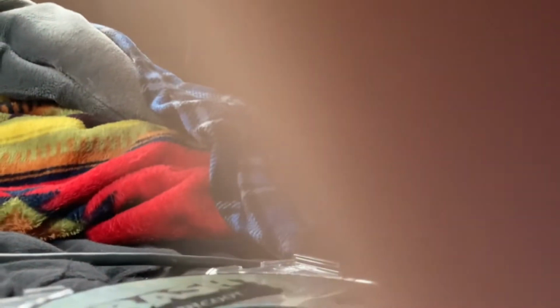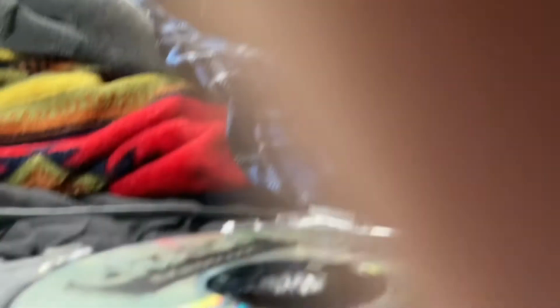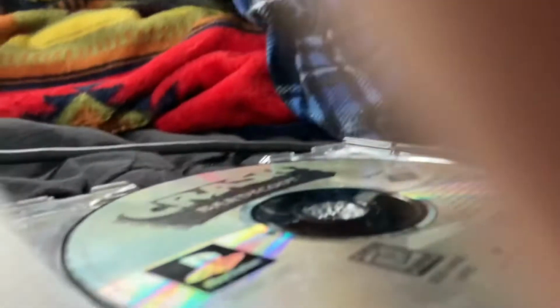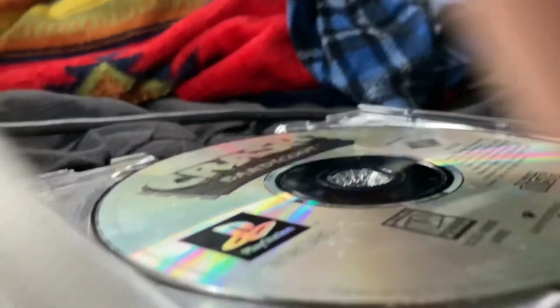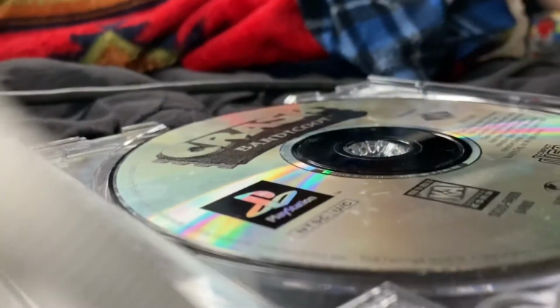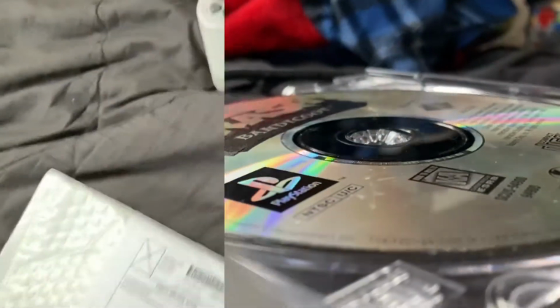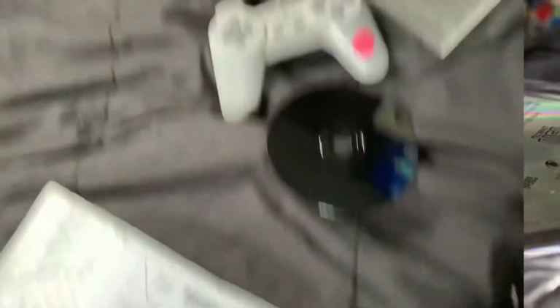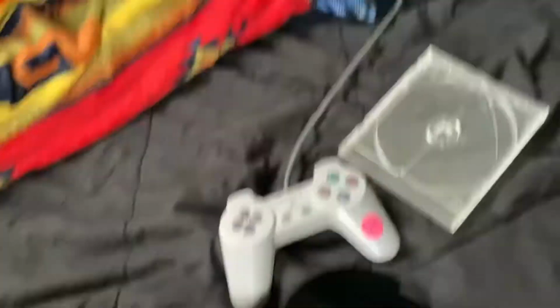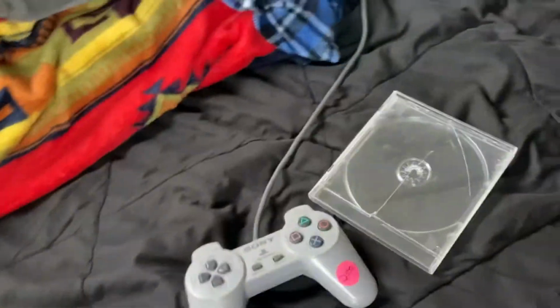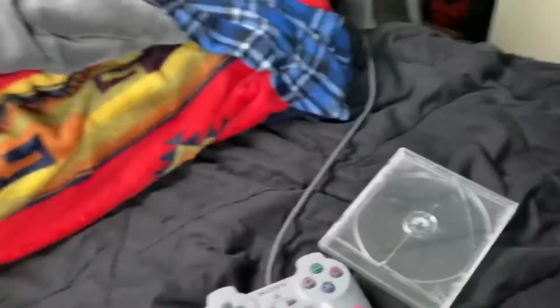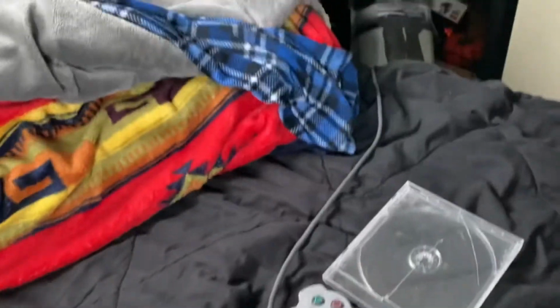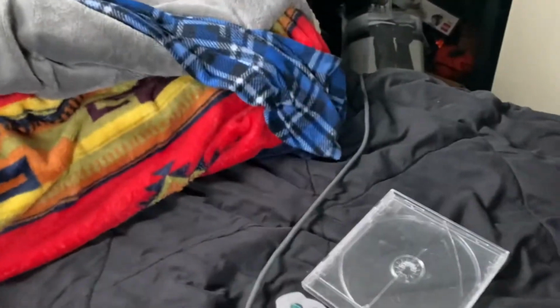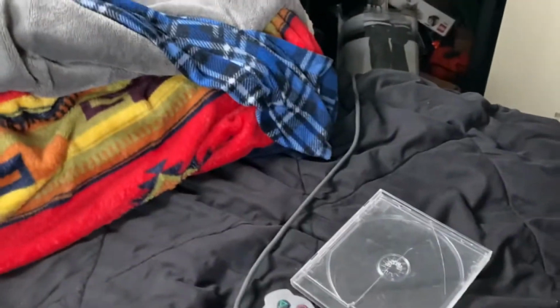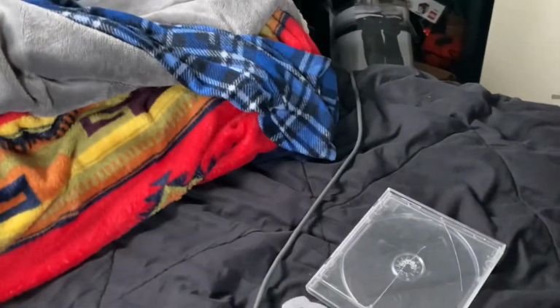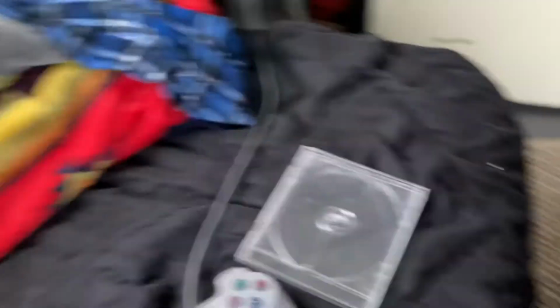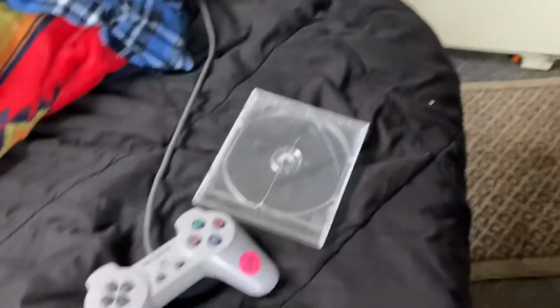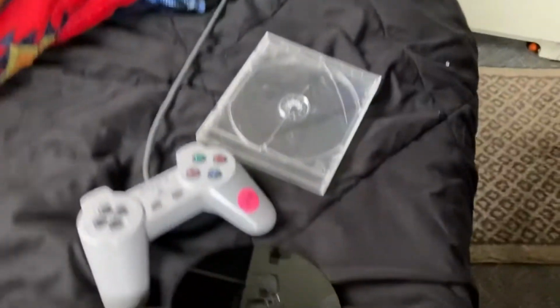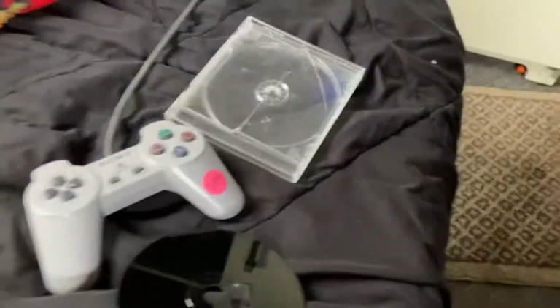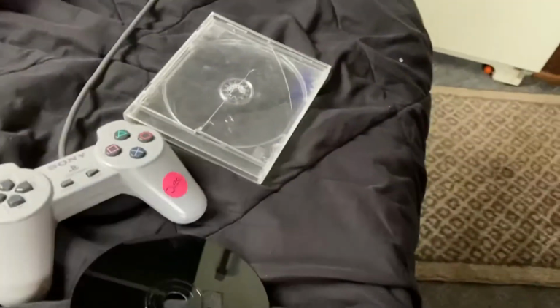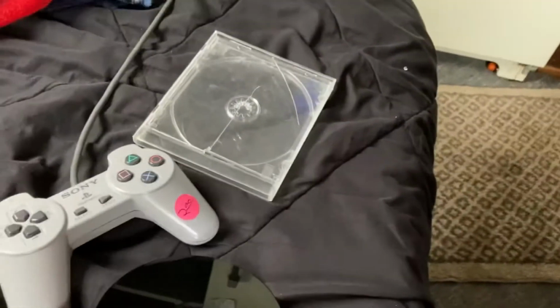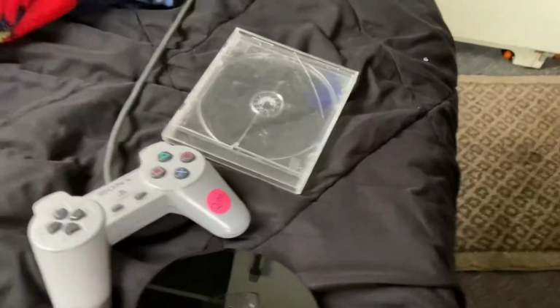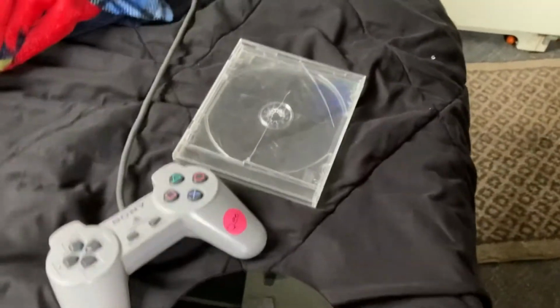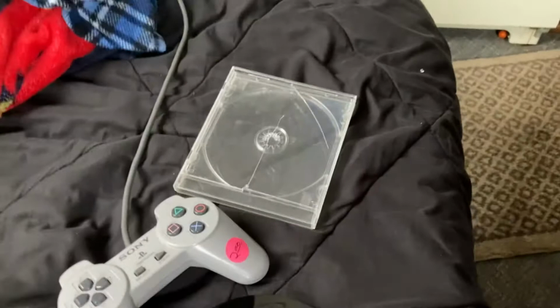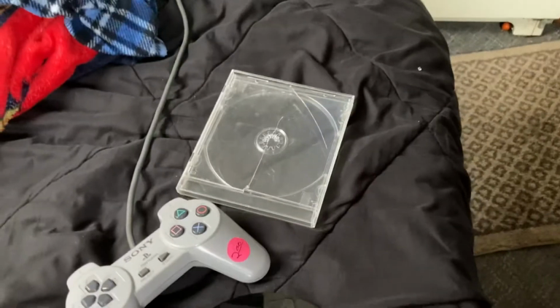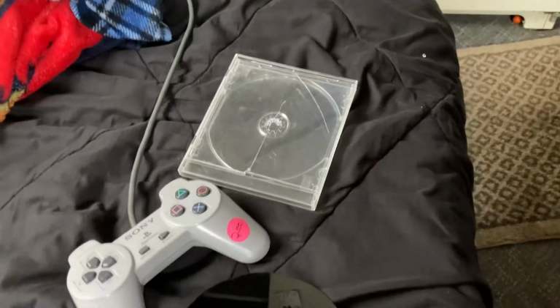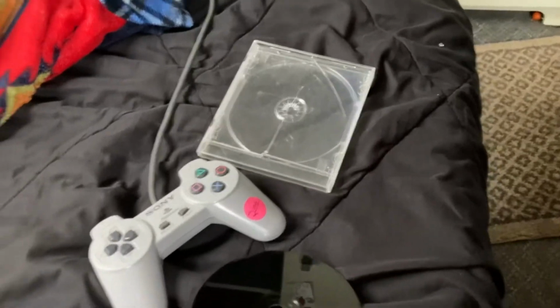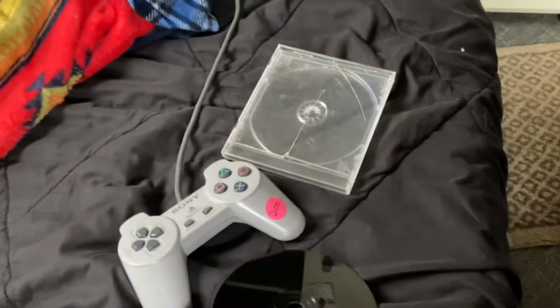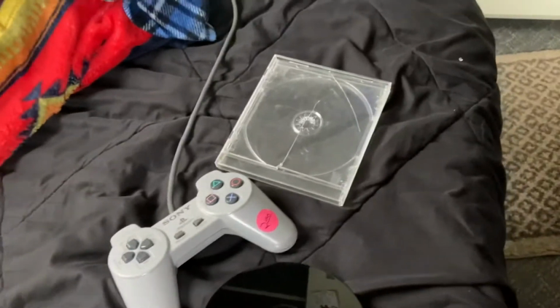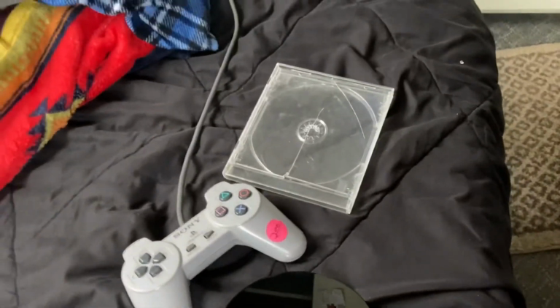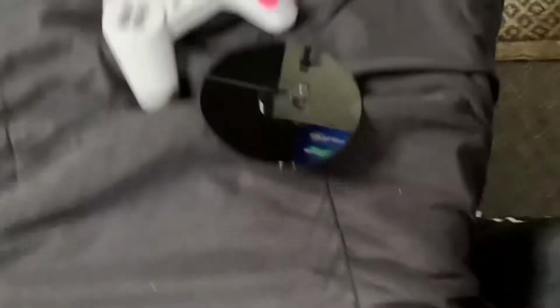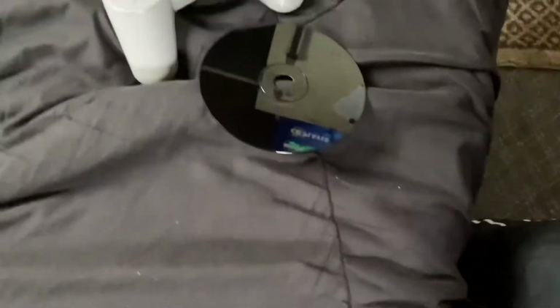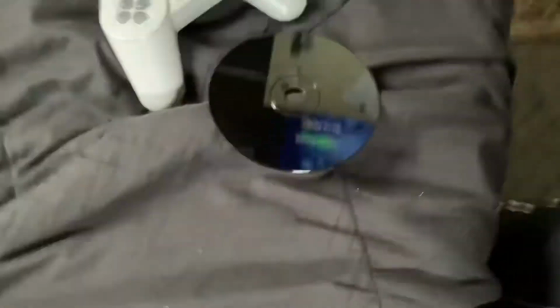I gotta go and clean it. I kind of spilled some liquid while I was cleaning it — it kind of spilled on me. But anyway, it's clean.